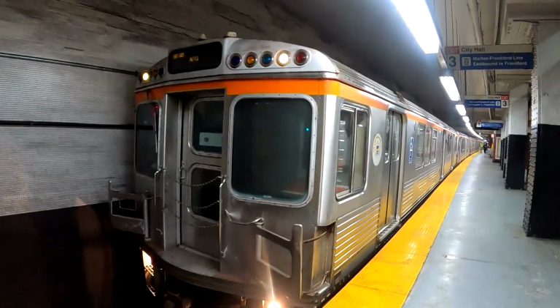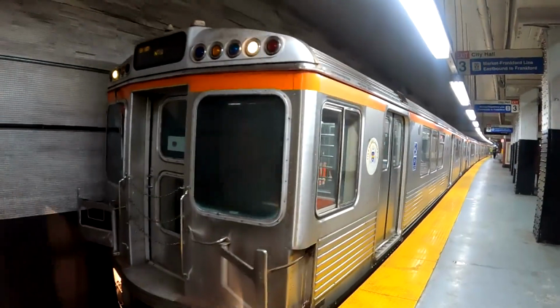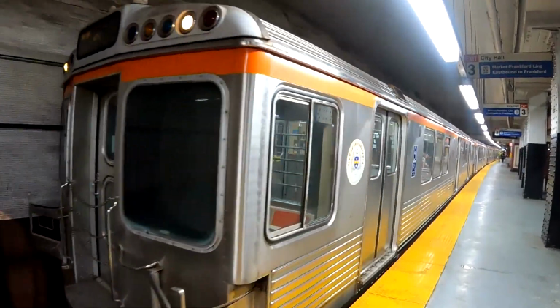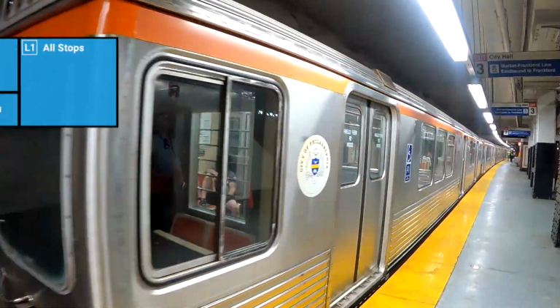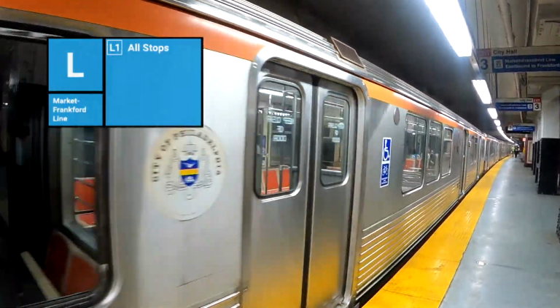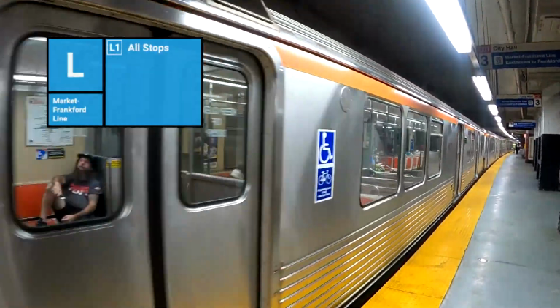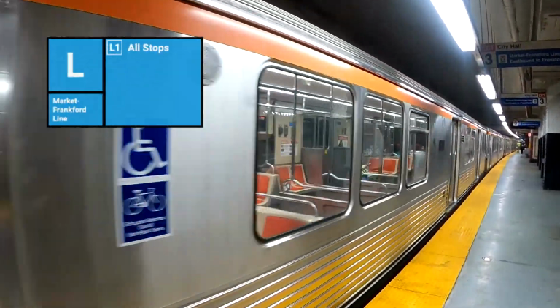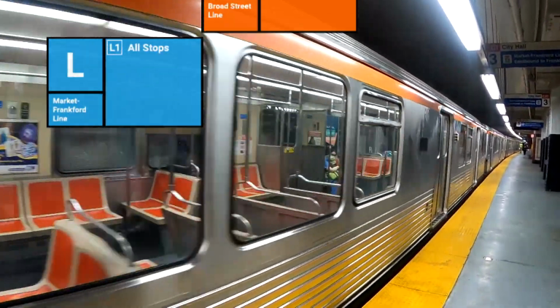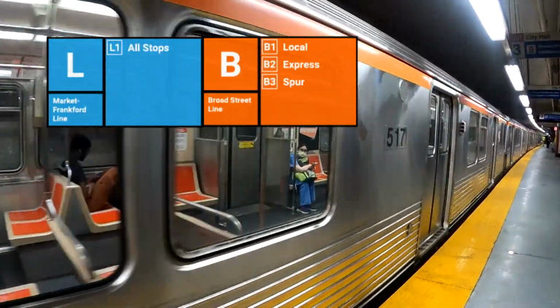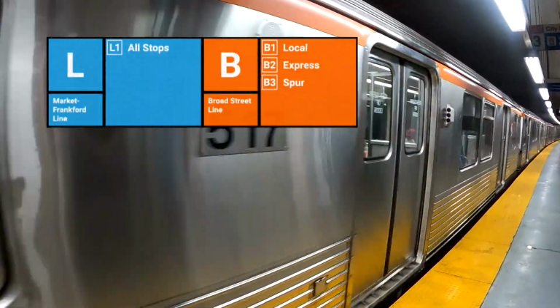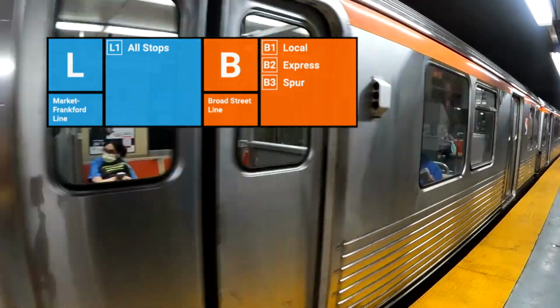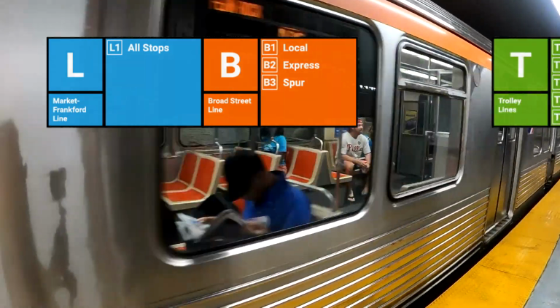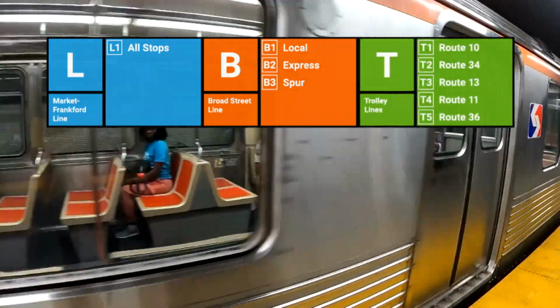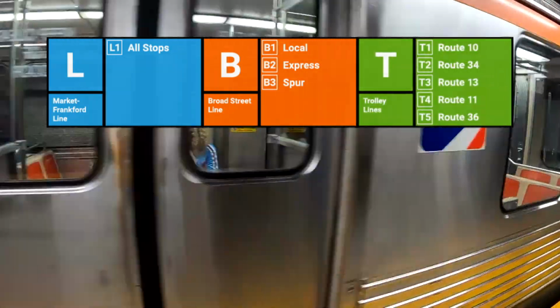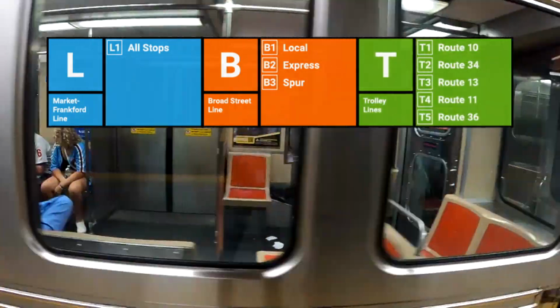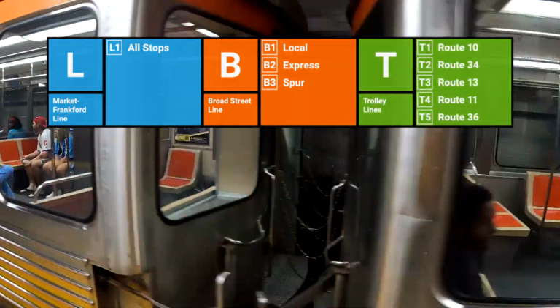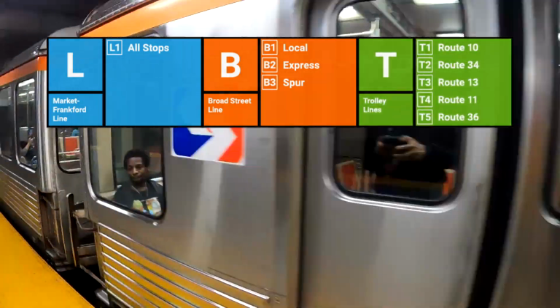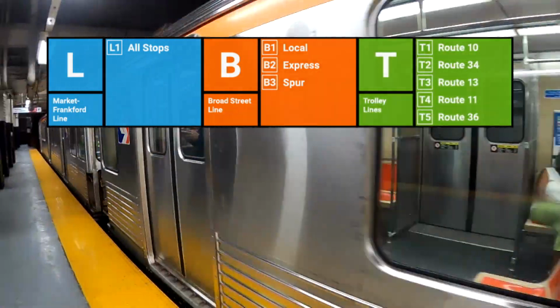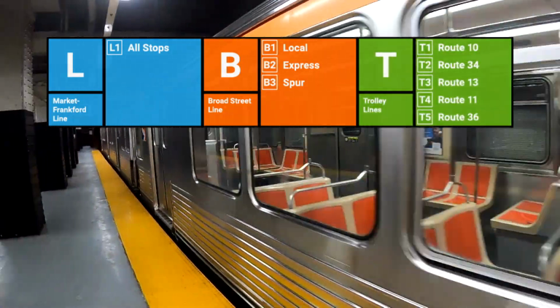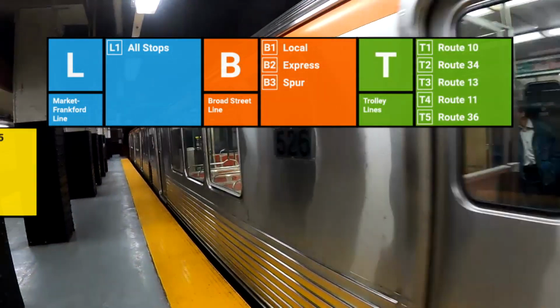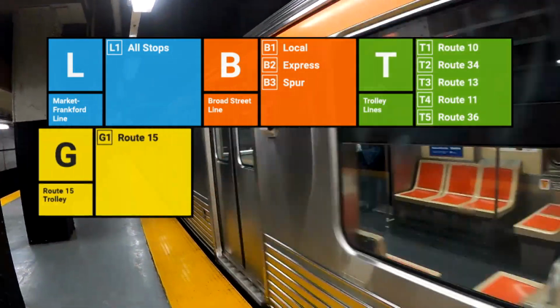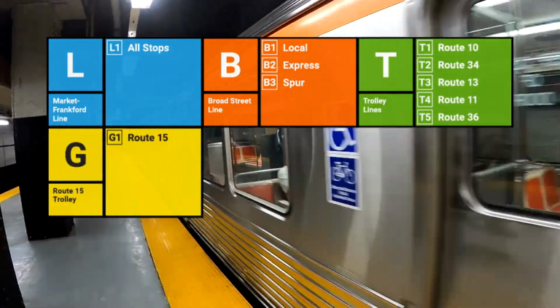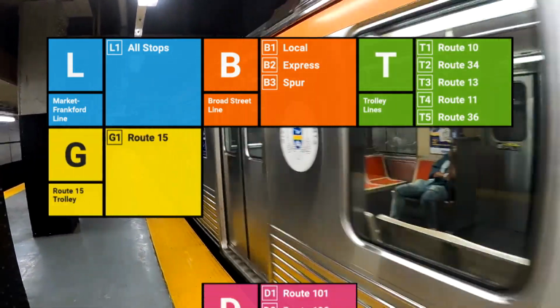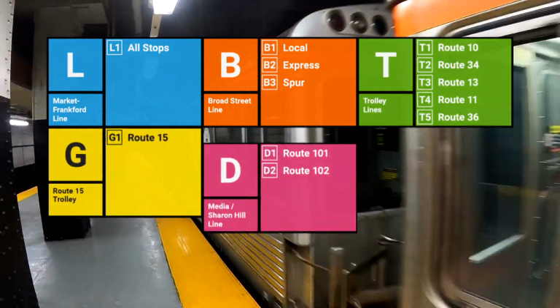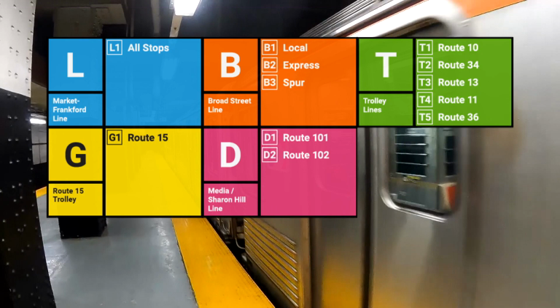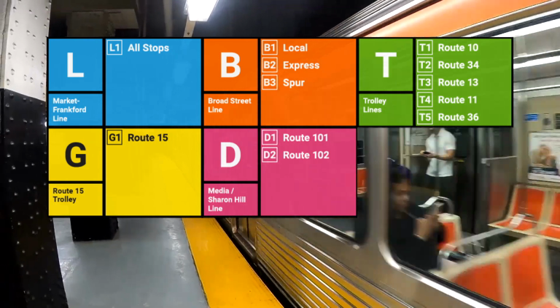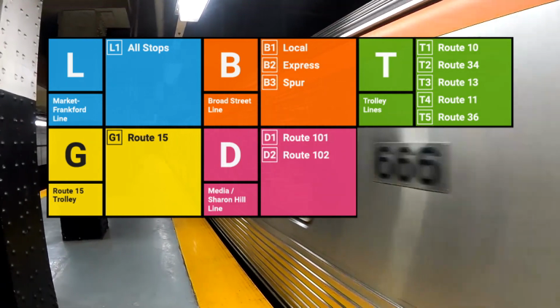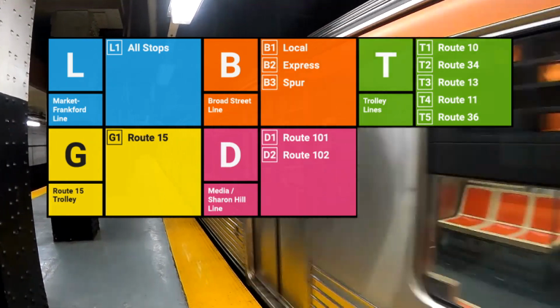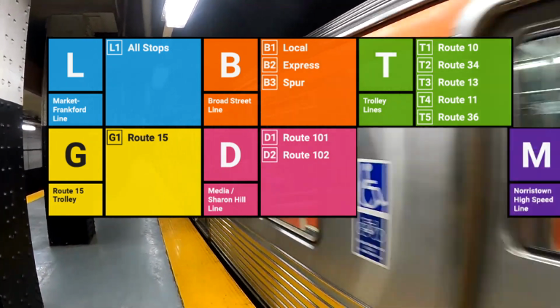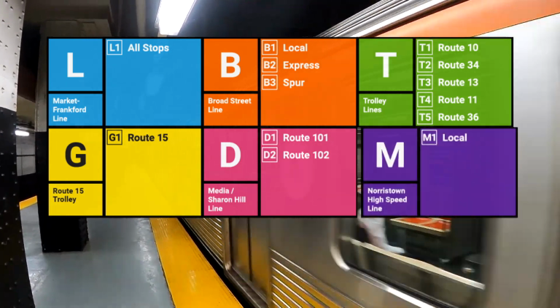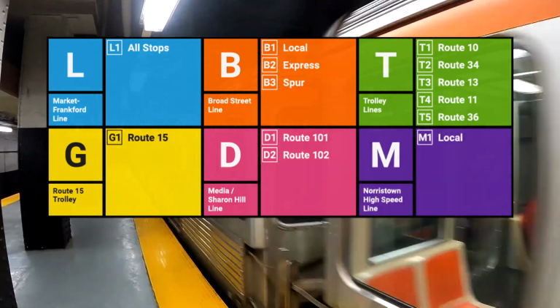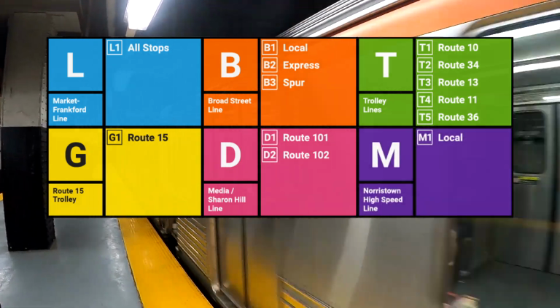SEPTA Metro will encompass the Market-Frankford line, the Broad Street line, trolley routes including the 10, 34, 13, 11, and 36, and Route 15, the Media-Sharon Hill line, and the Norristown High Speed line.